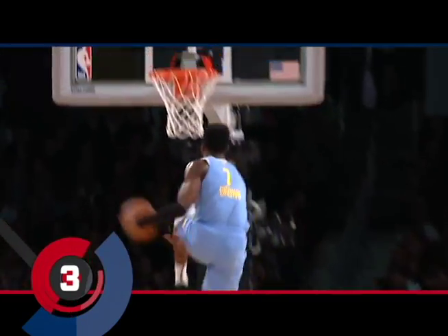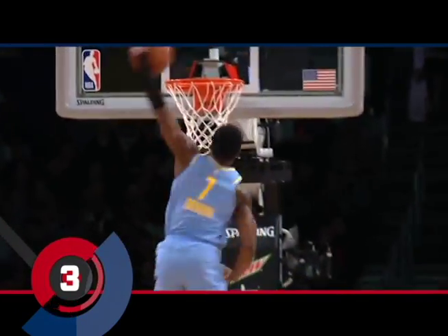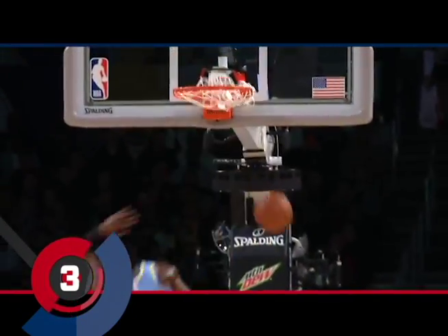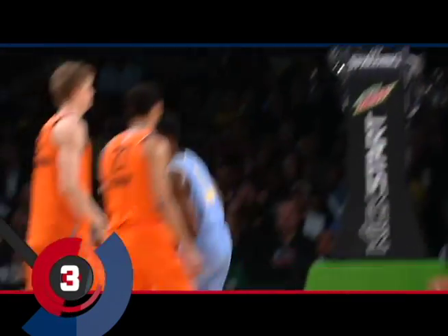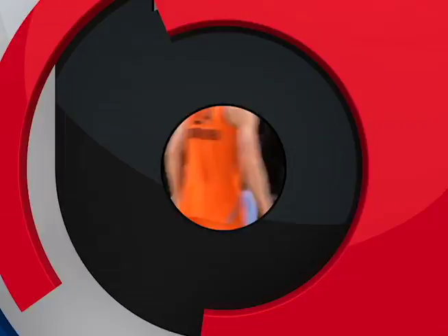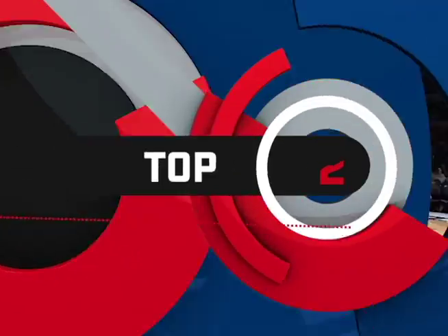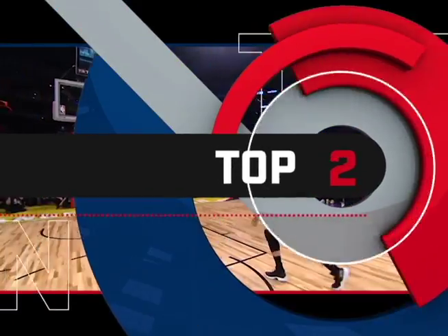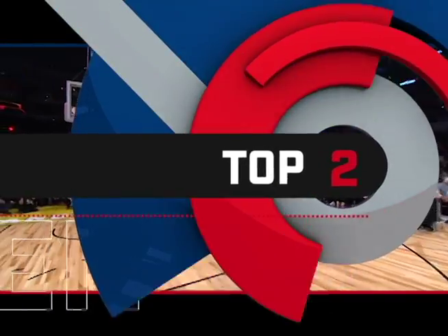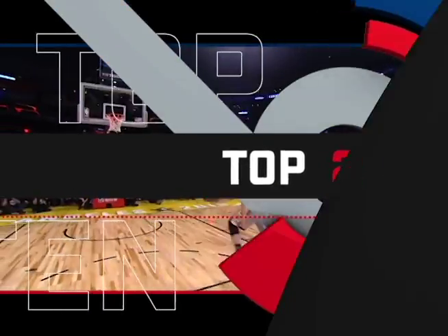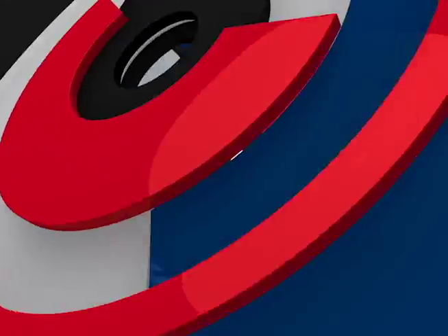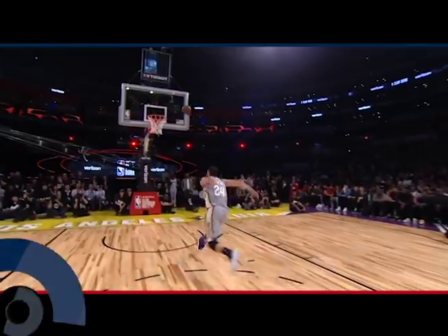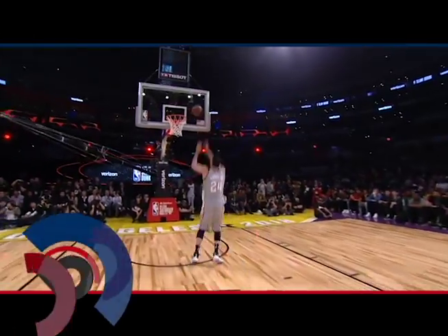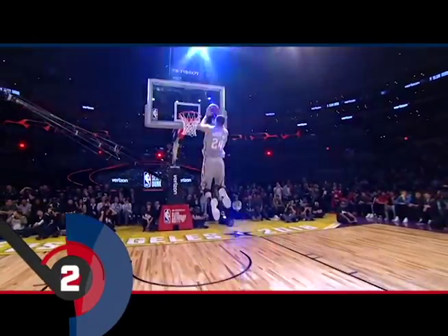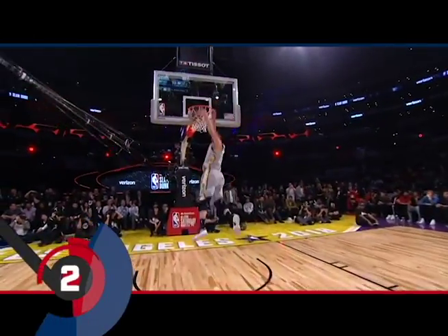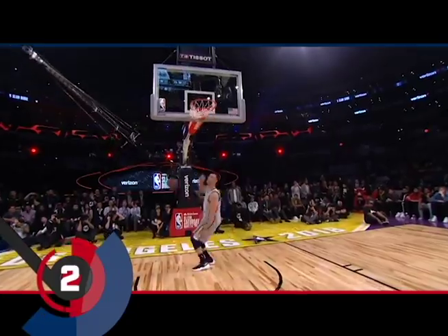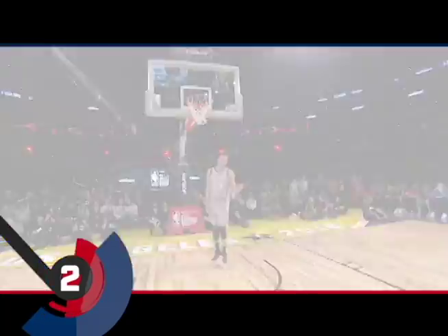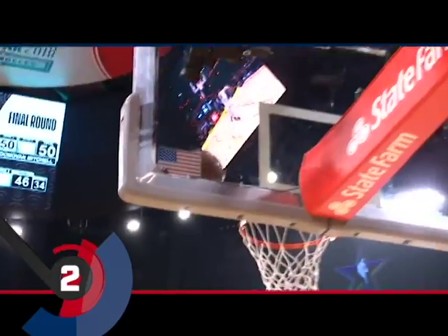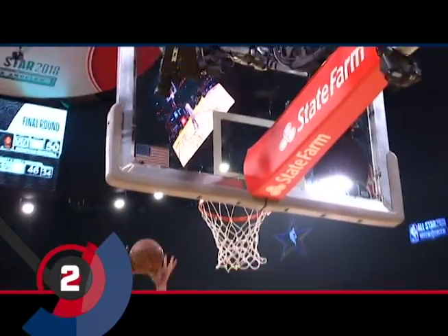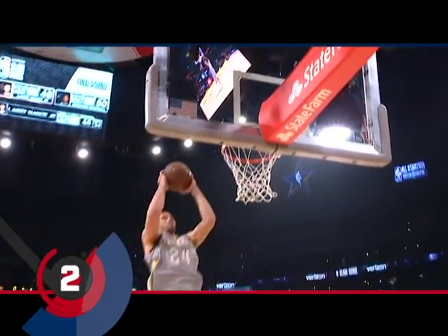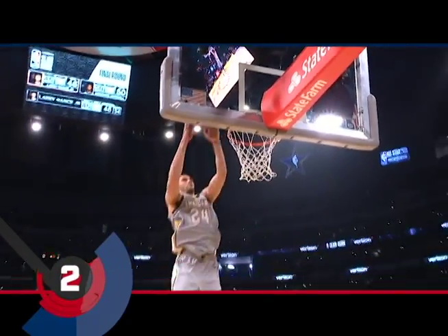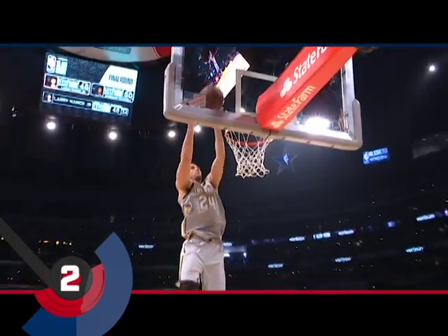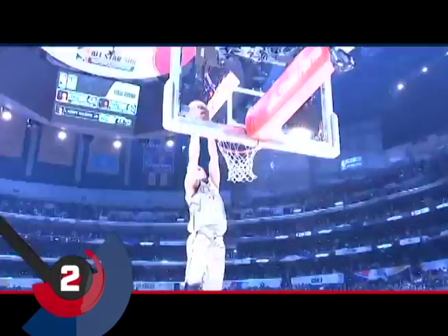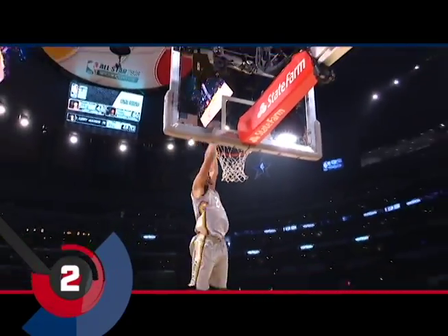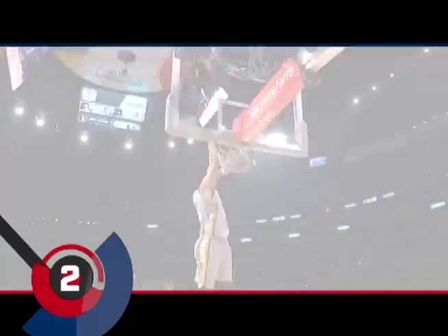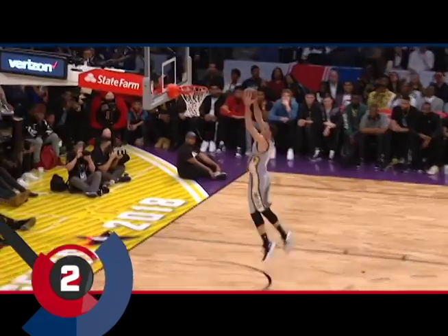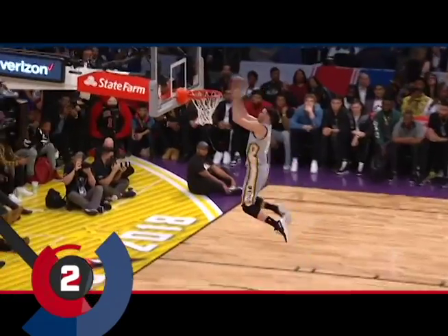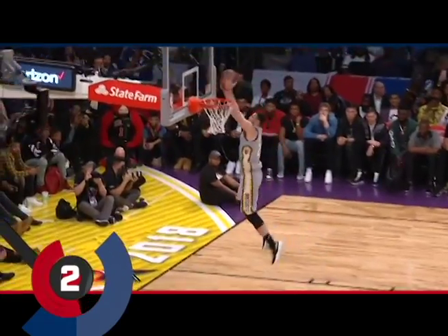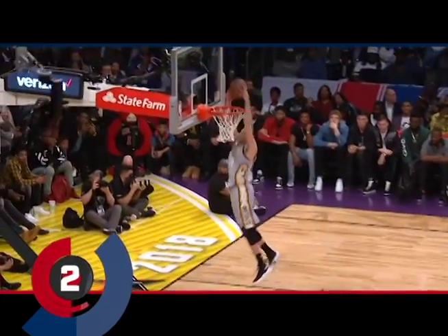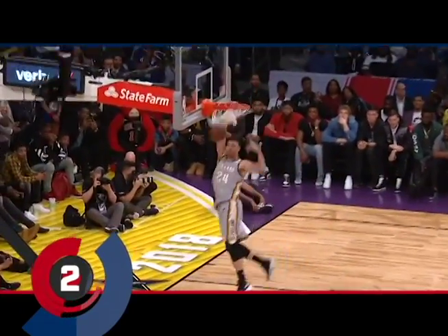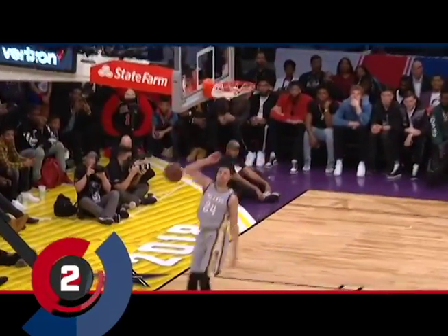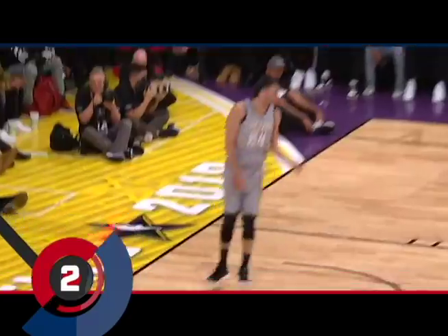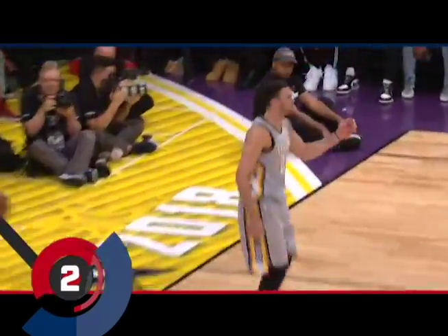That was with his left hand. The double-tip dunk is our runner-up. He threw it to himself — he double-tipped it! Double-tipped it!